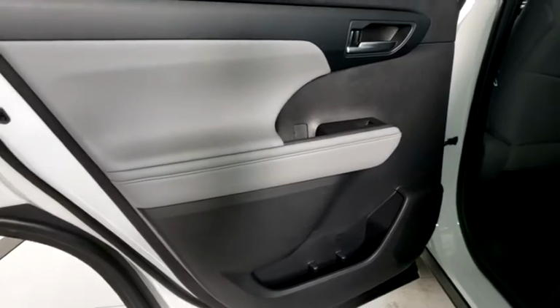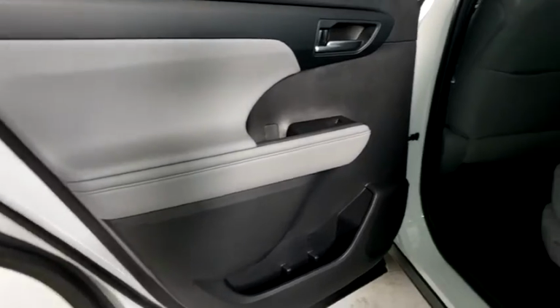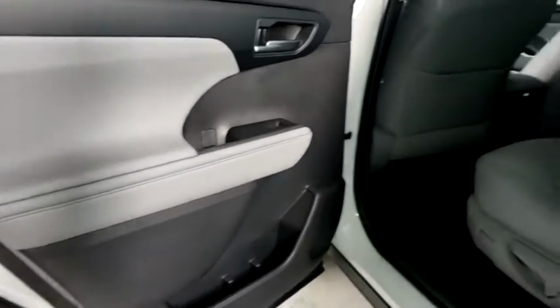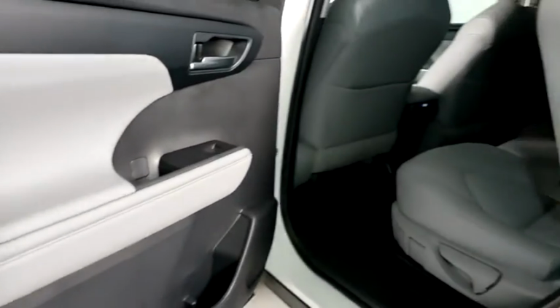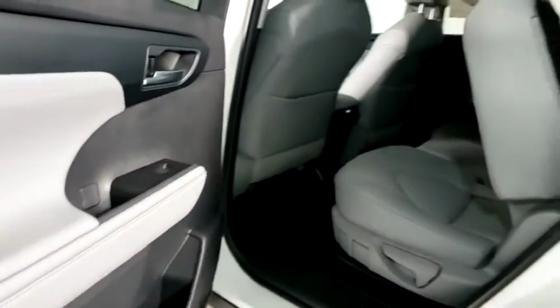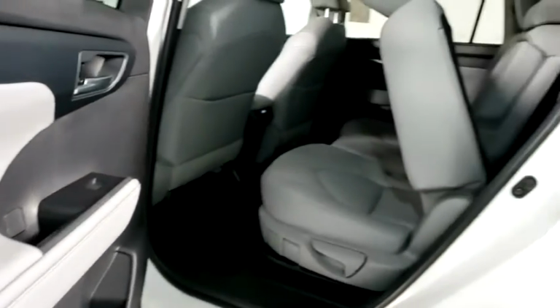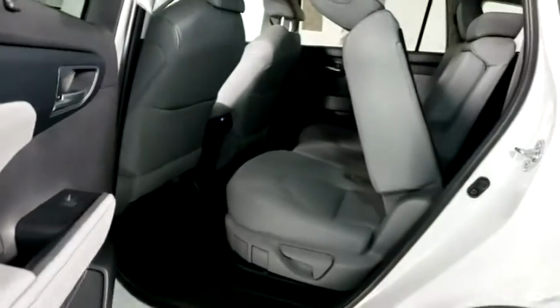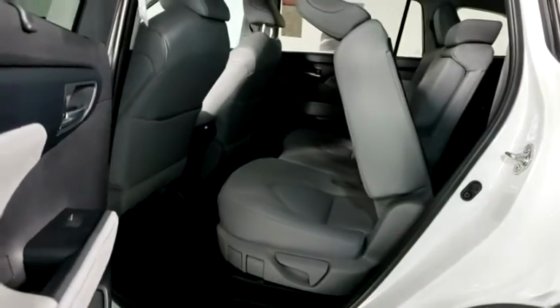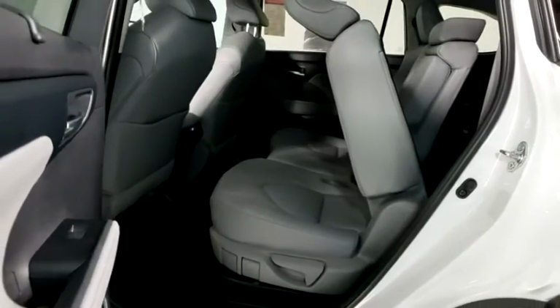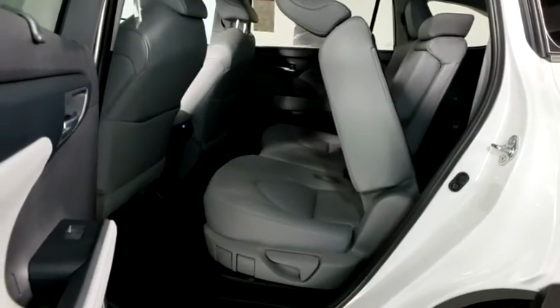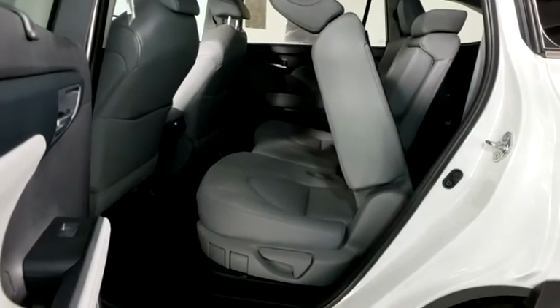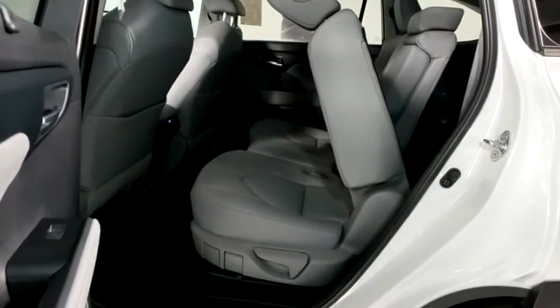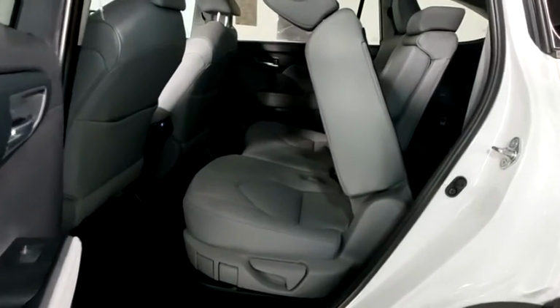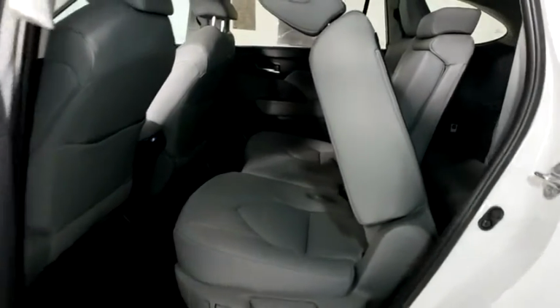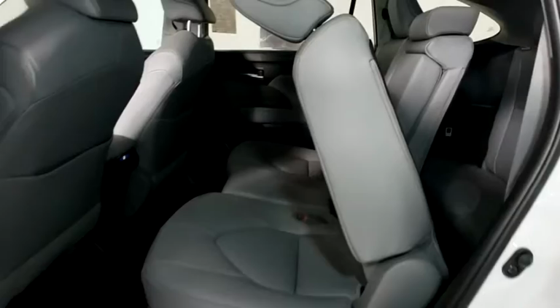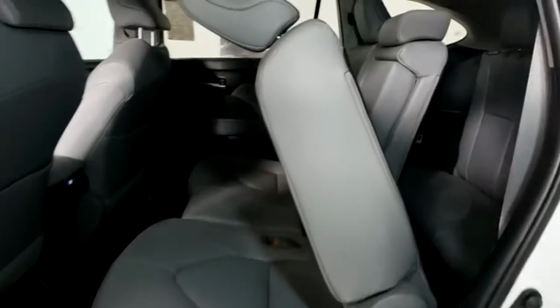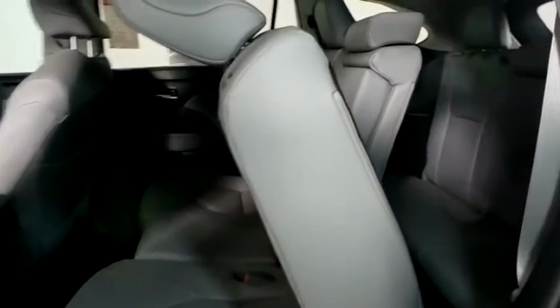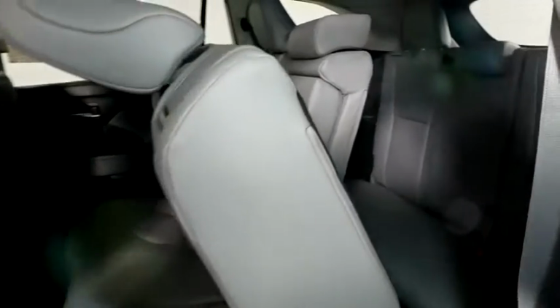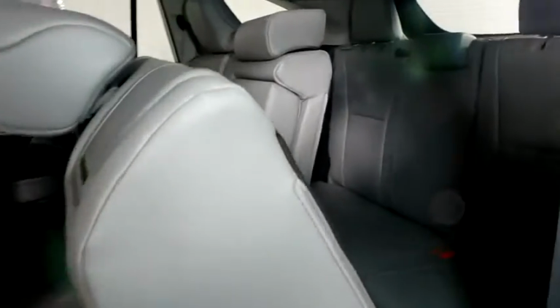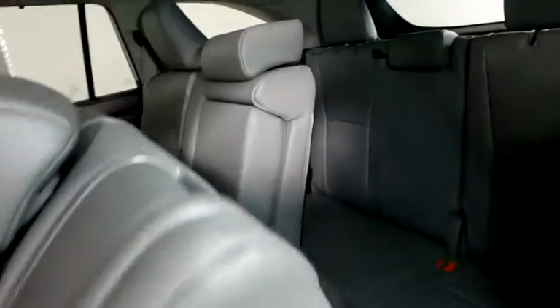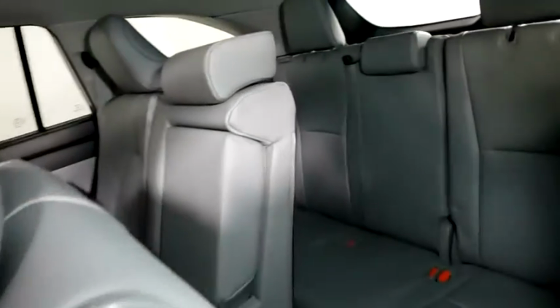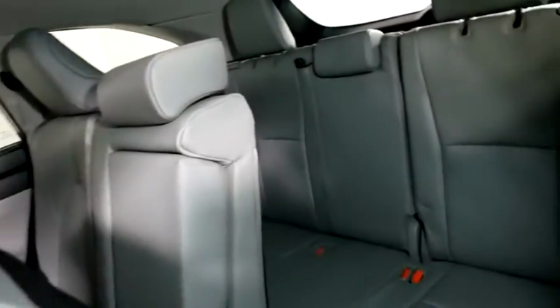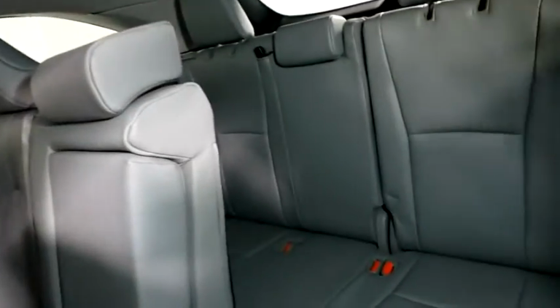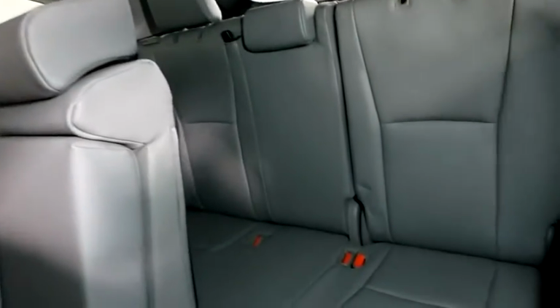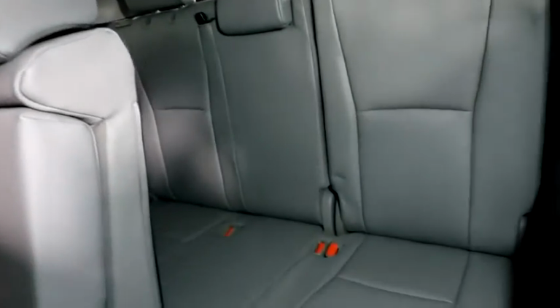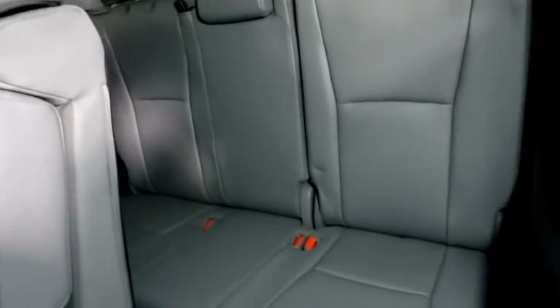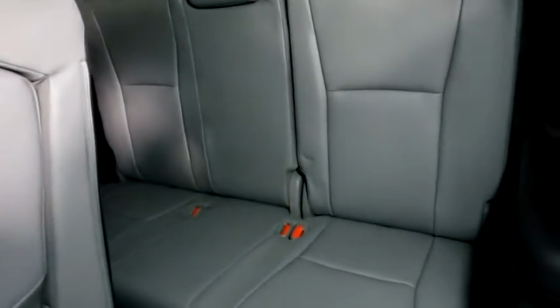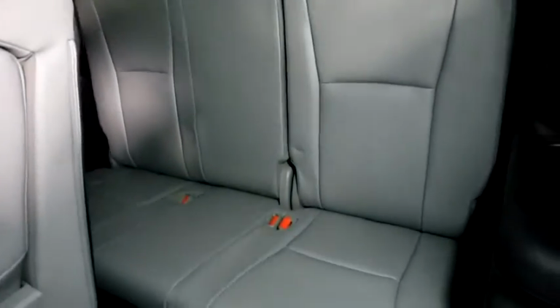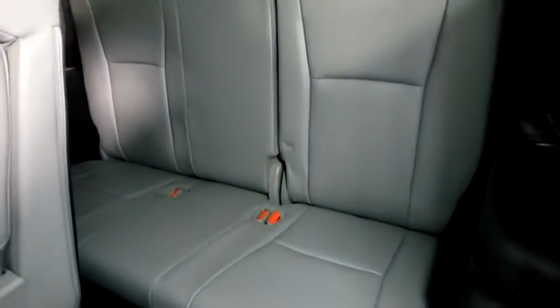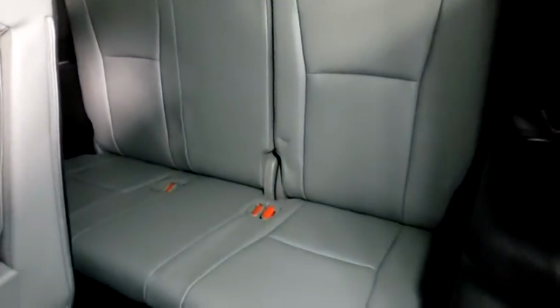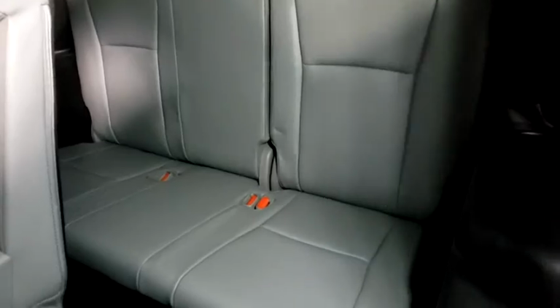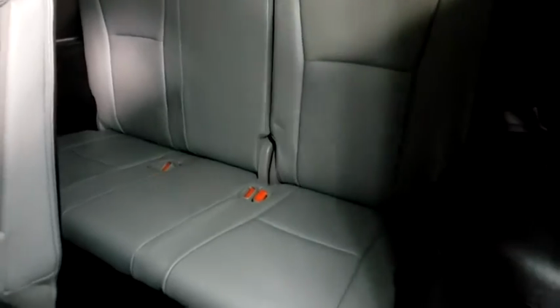Fog lights, security system, power windows, bucket seats, heated front seats, rear window defroster, trip computer, and remote keyless entry. Is love at first sight really possible?